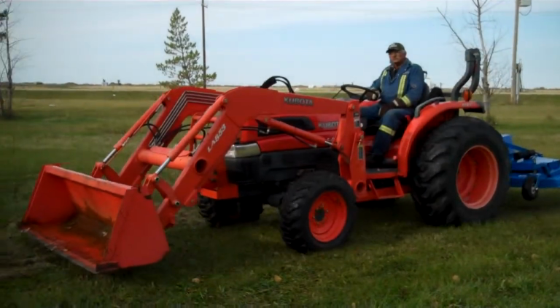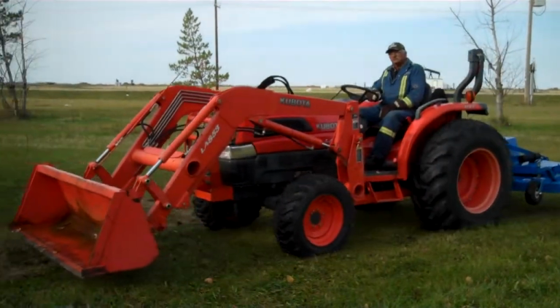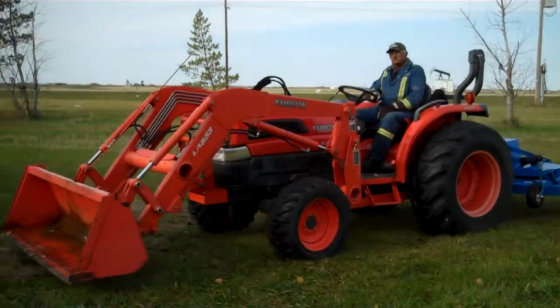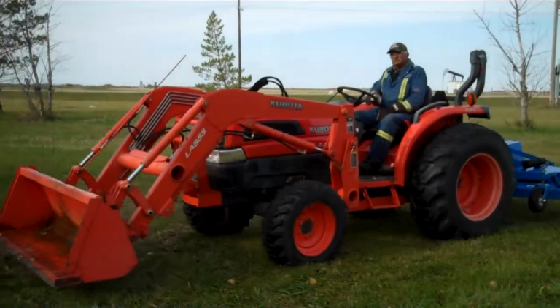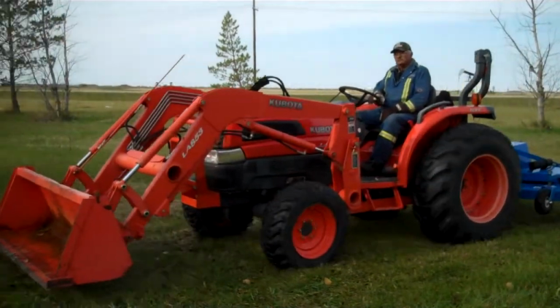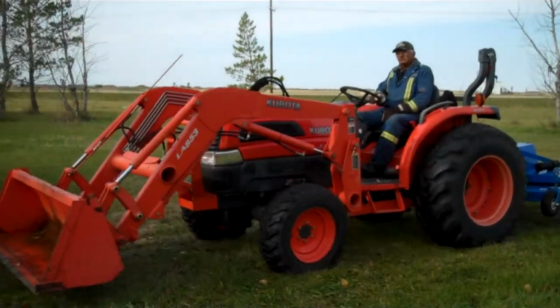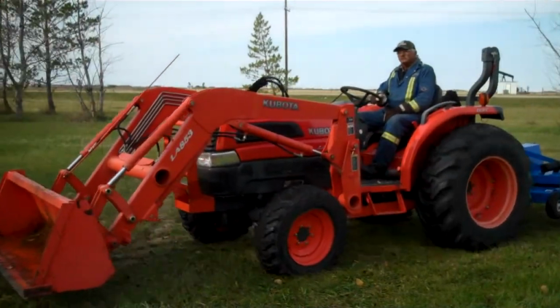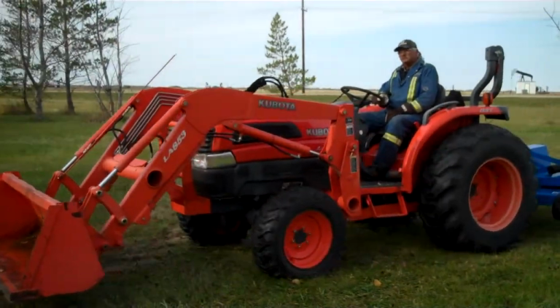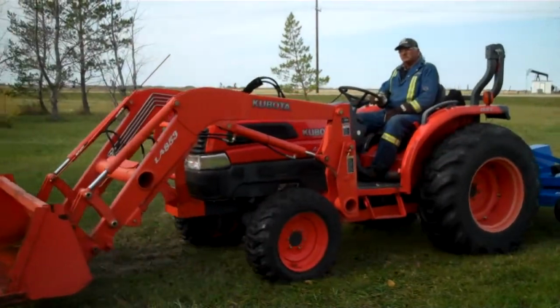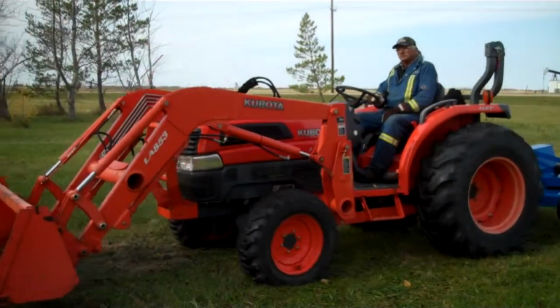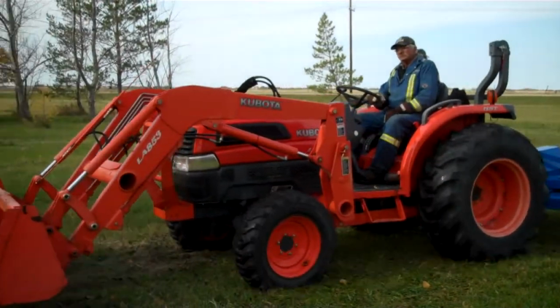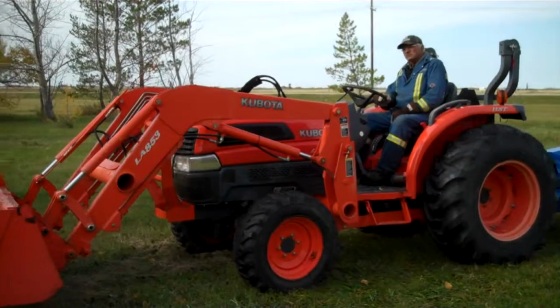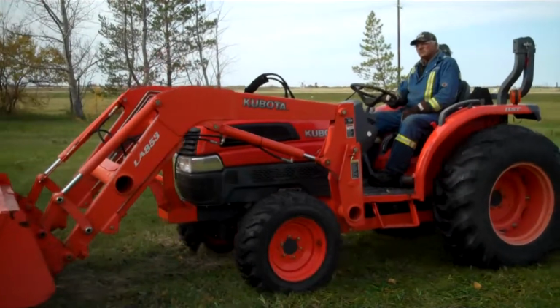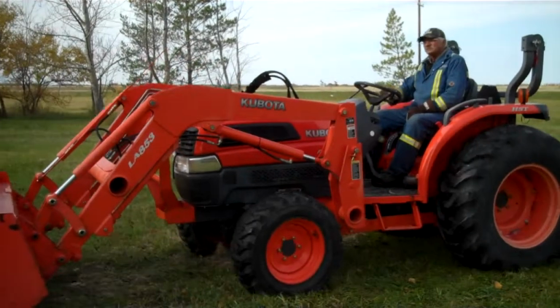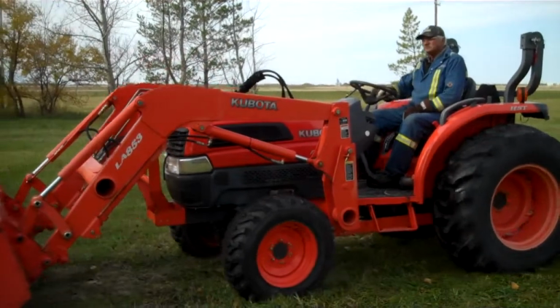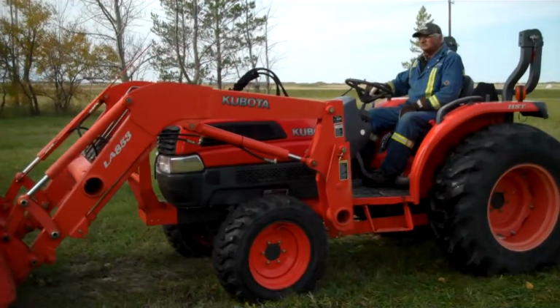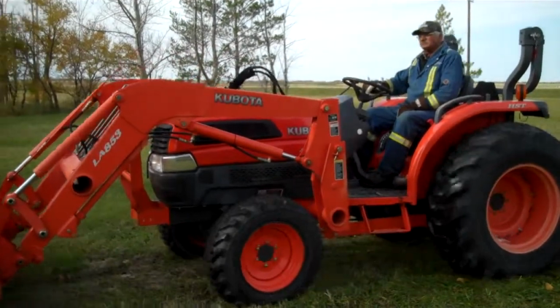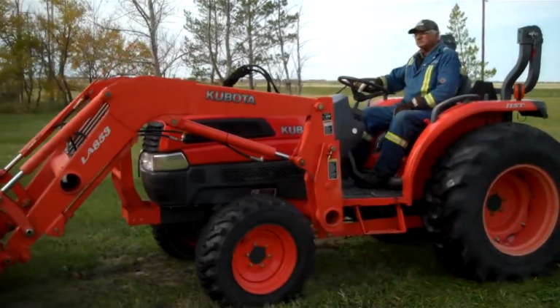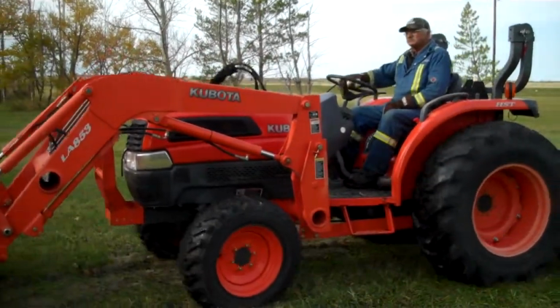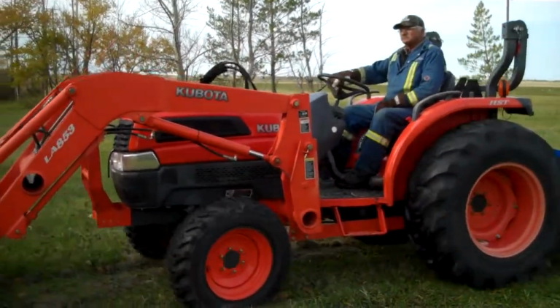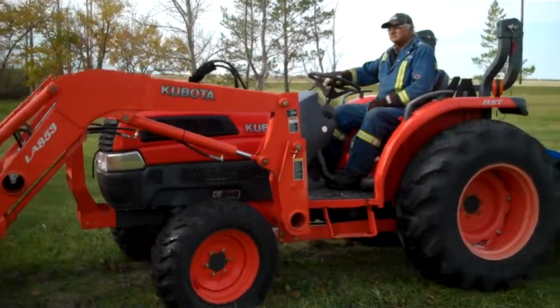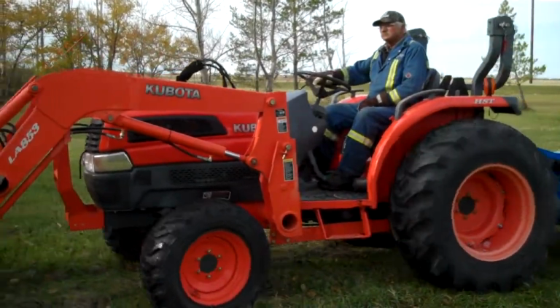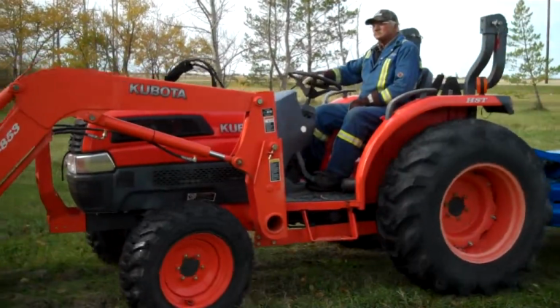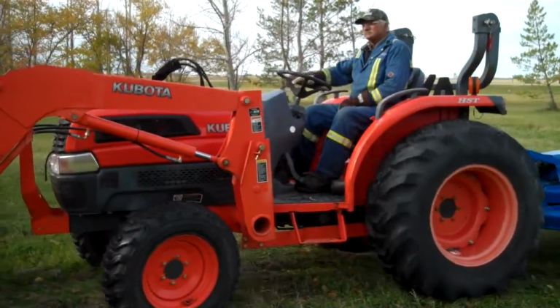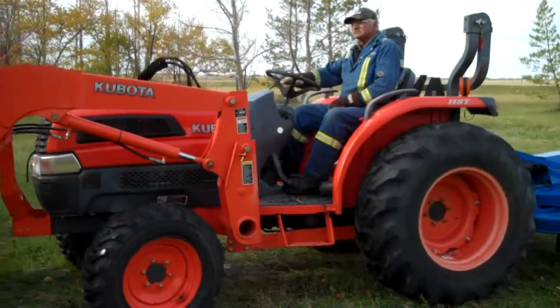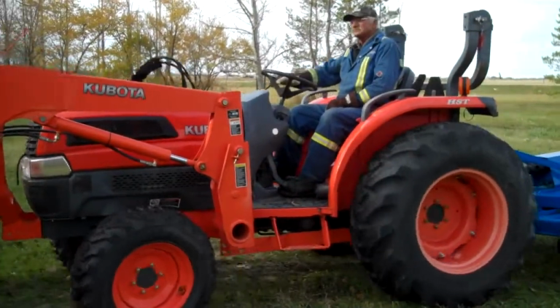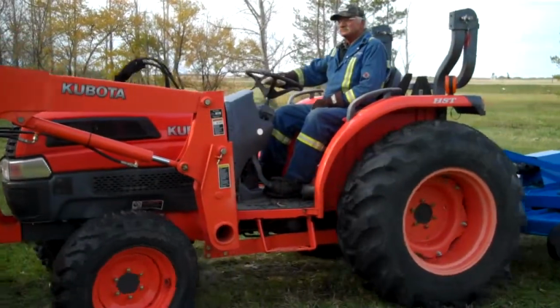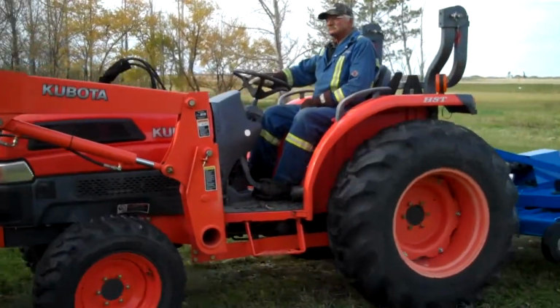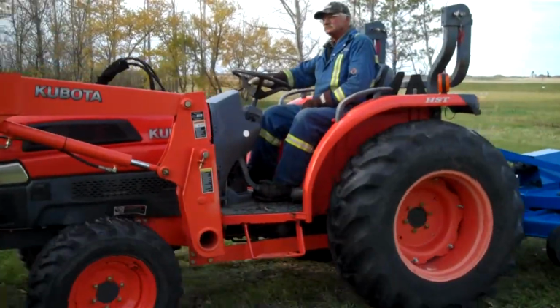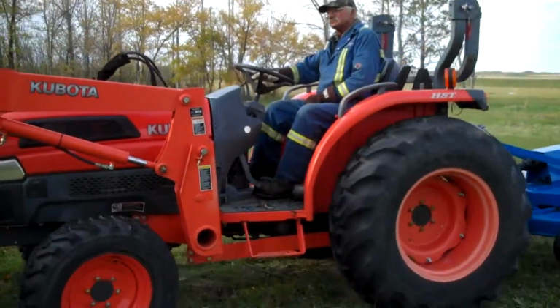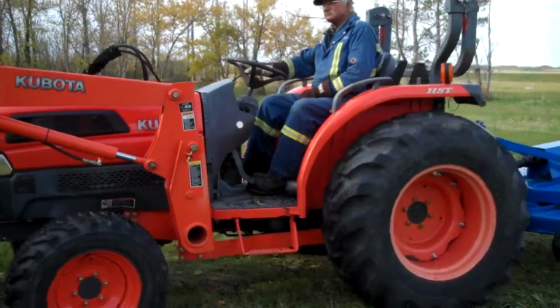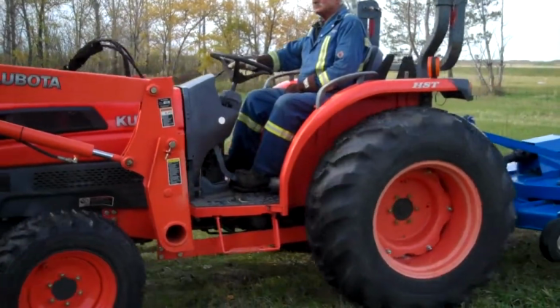A nice little diesel Kubota tractor, selling June of 2014 for the estate of Calvin Avery in Stoughton, Saskatchewan.